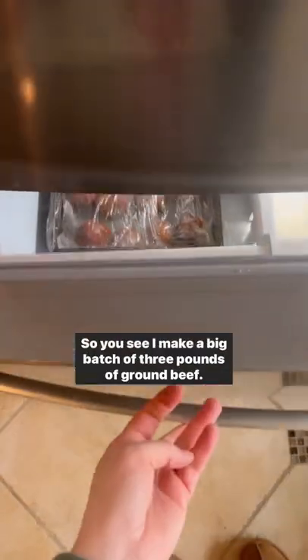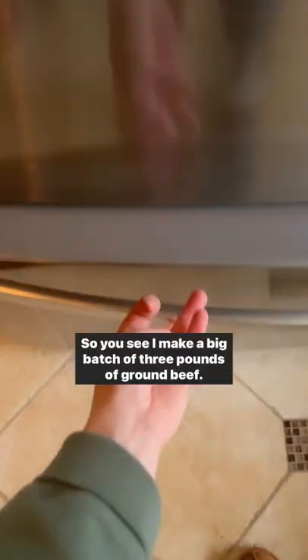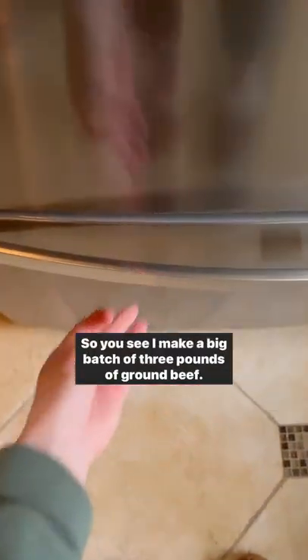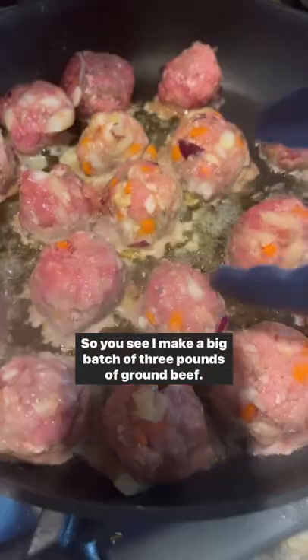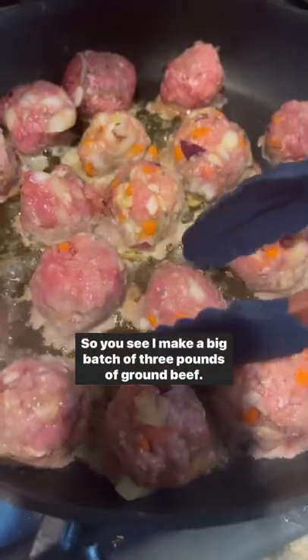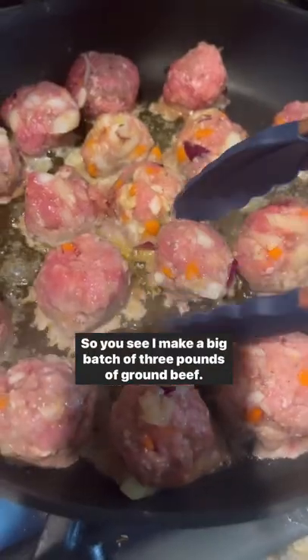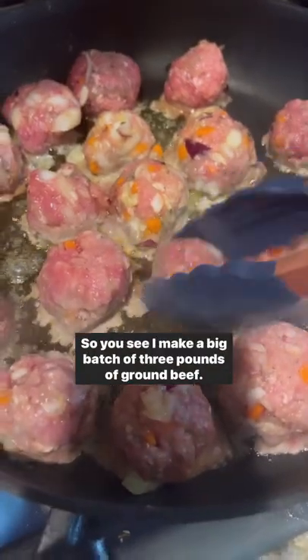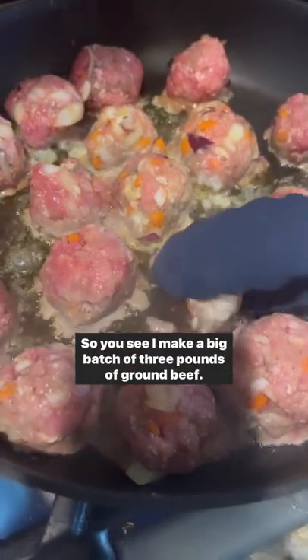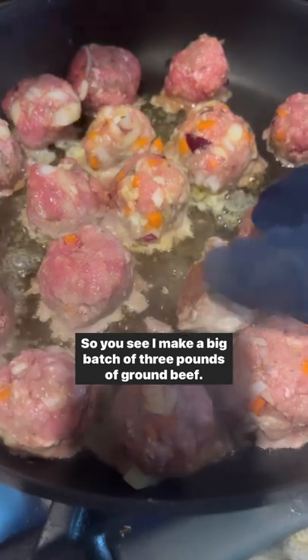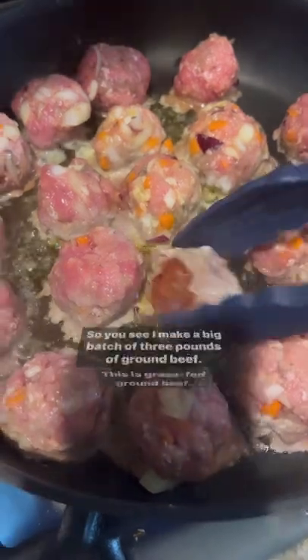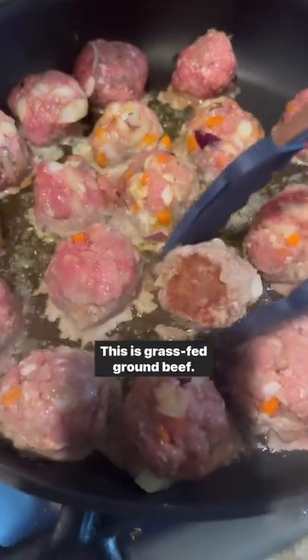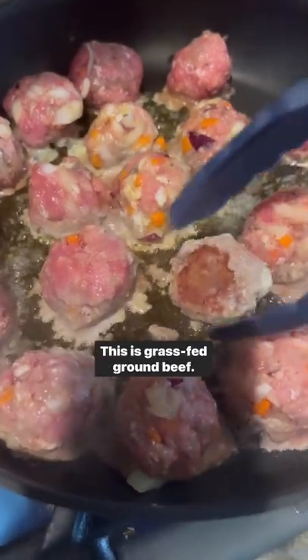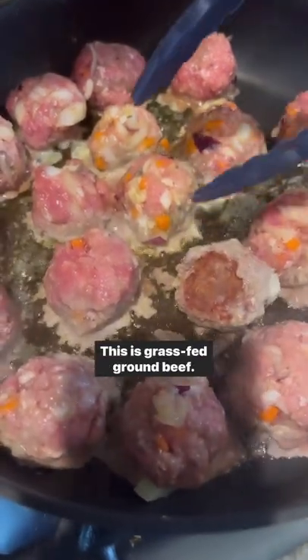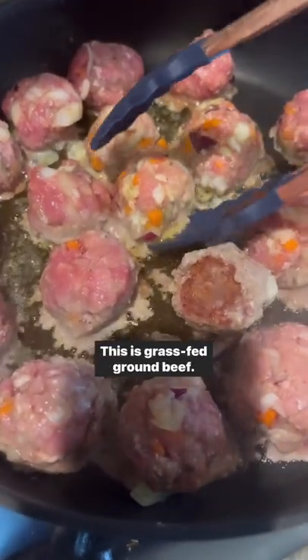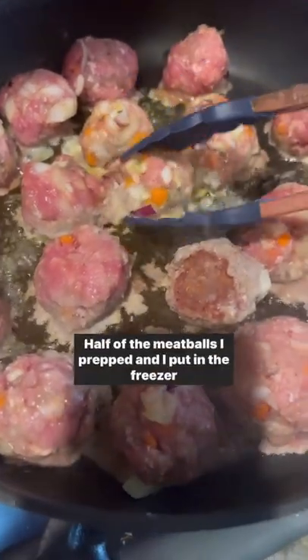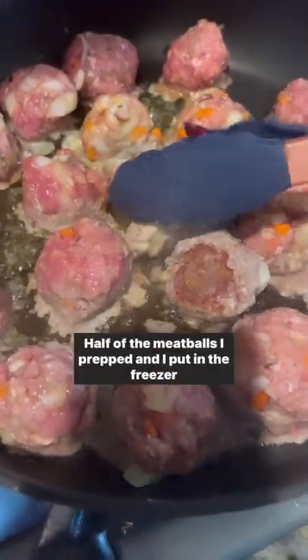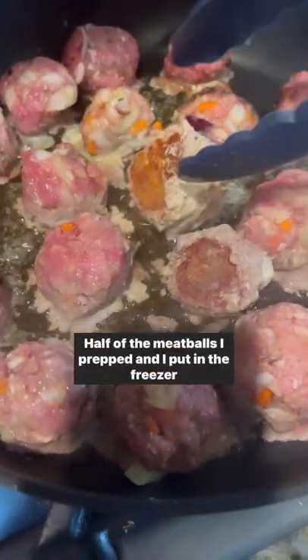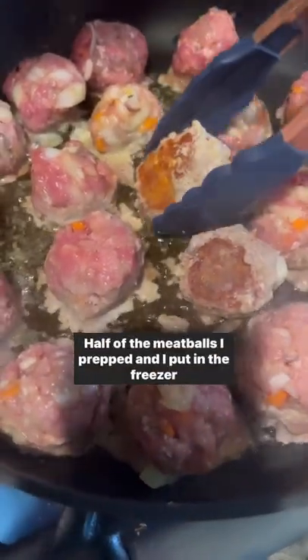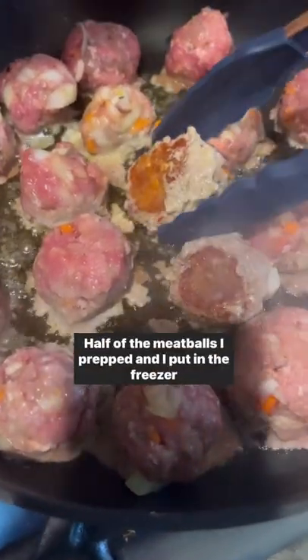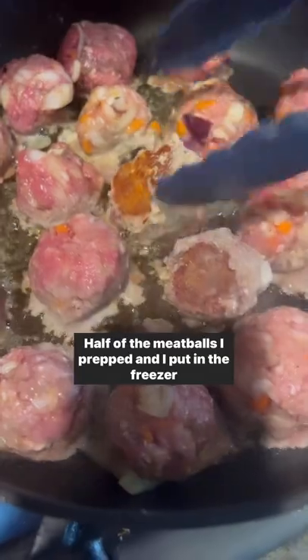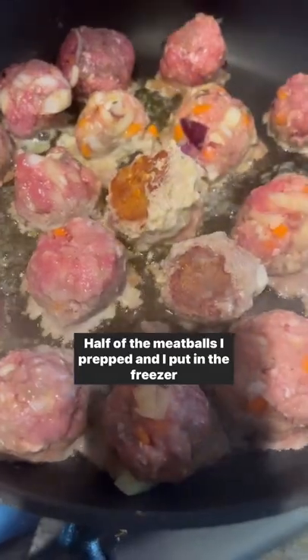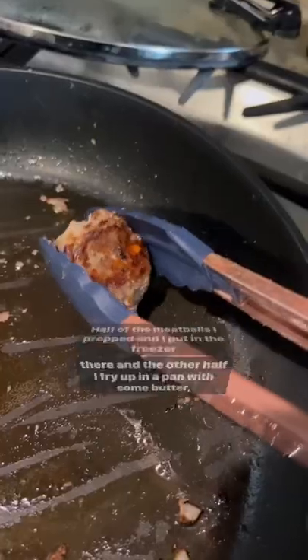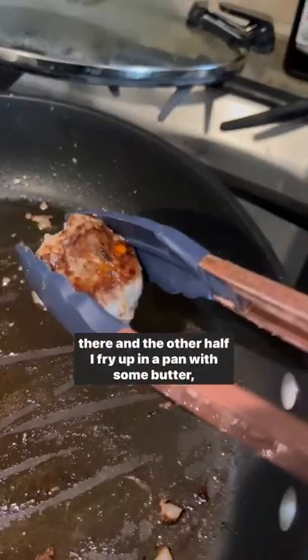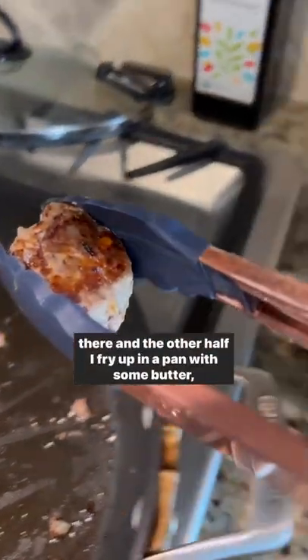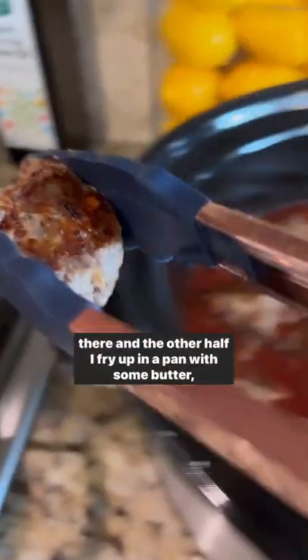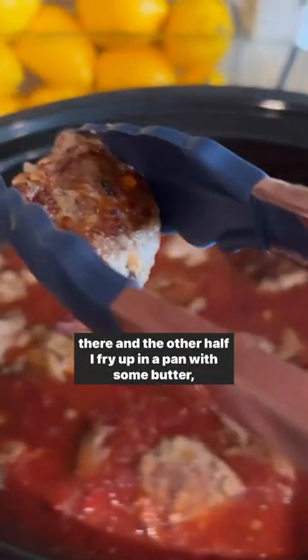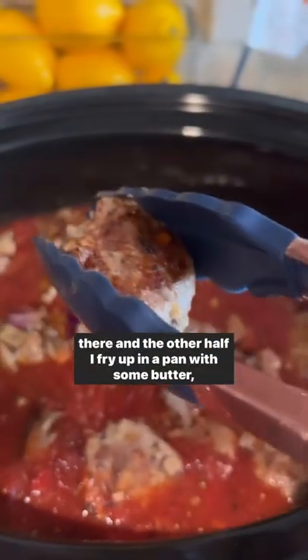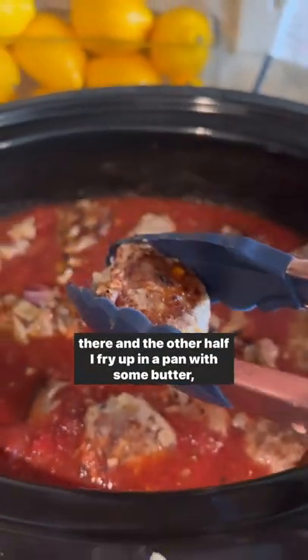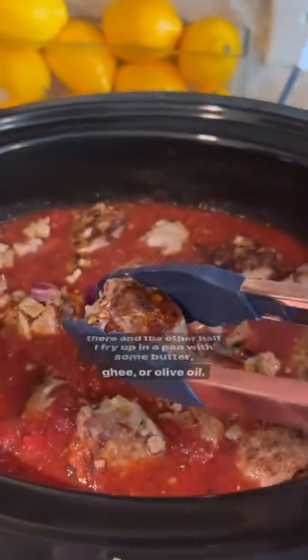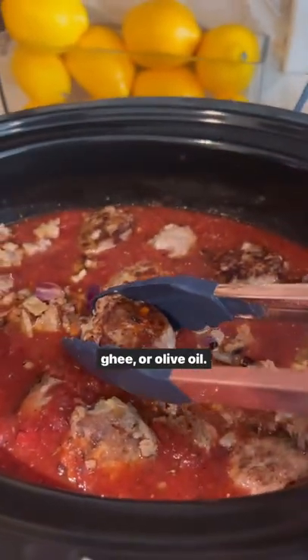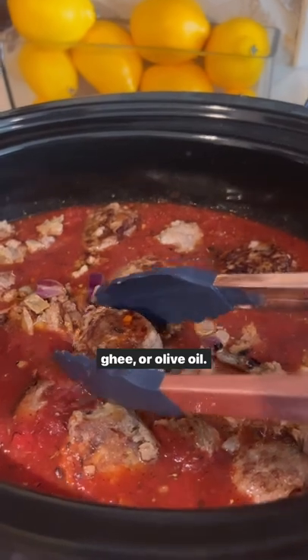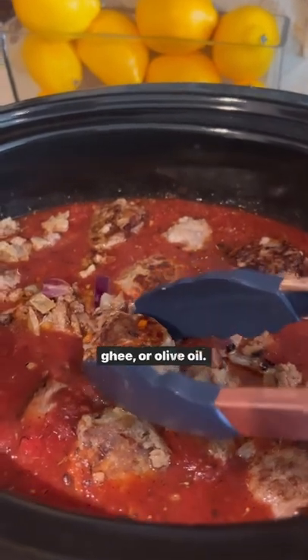I make a big batch of three pounds of ground beef — this is grass-fed ground beef. Half of the meatballs I prepped and put in the freezer, and the other half I fry up in a pan with some butter, ghee, or olive oil.